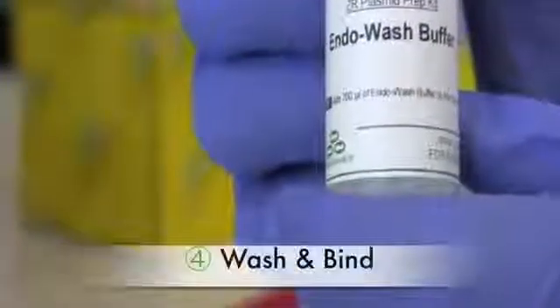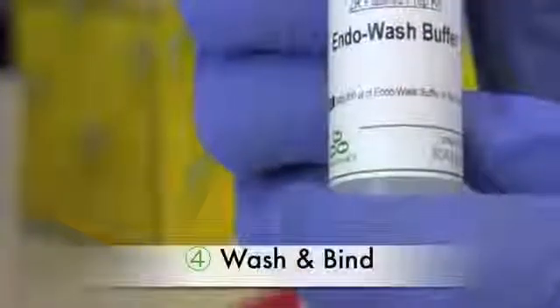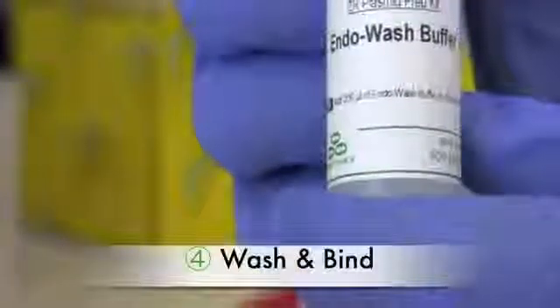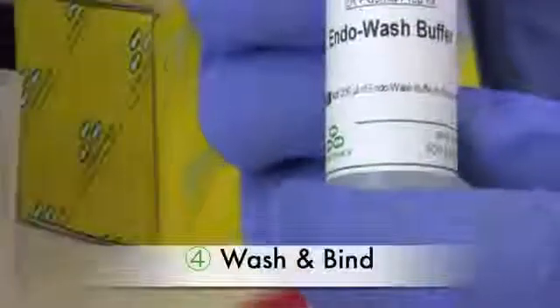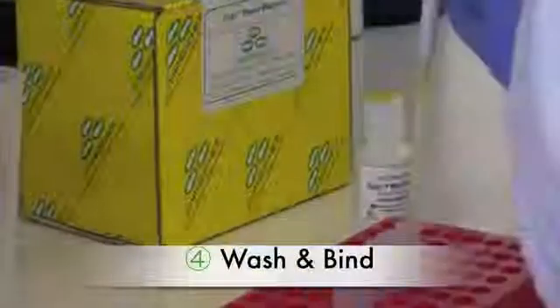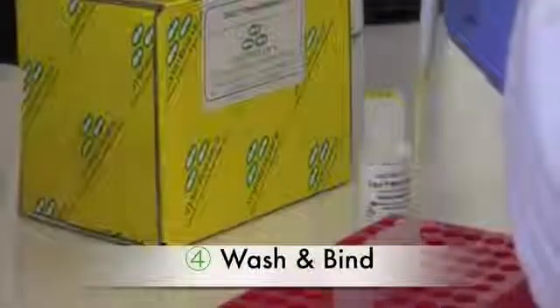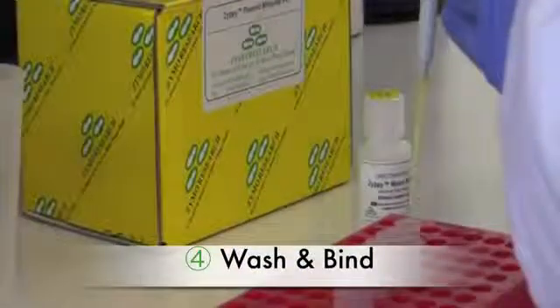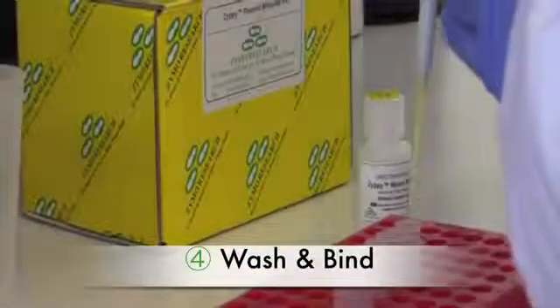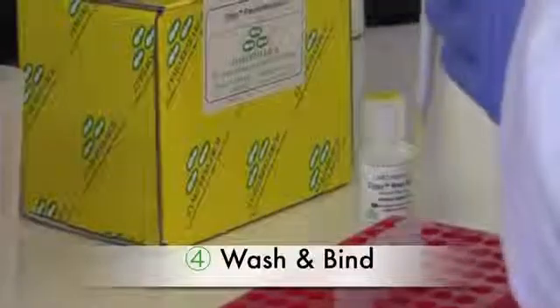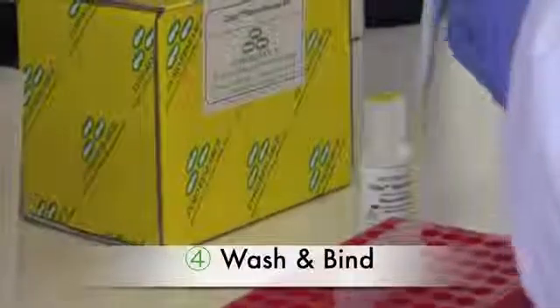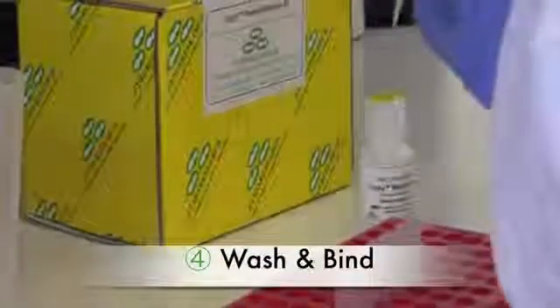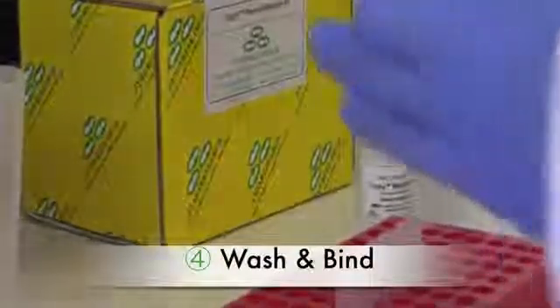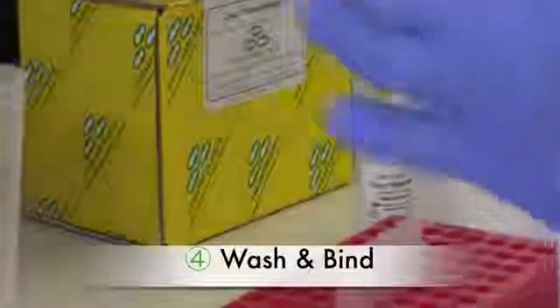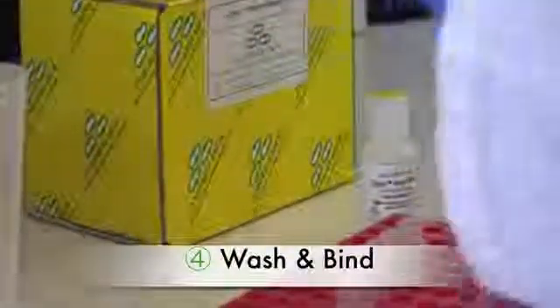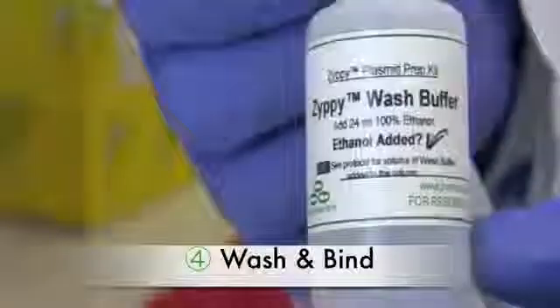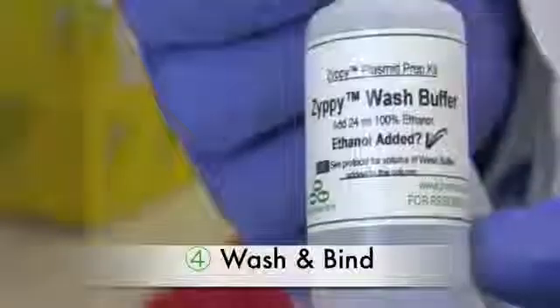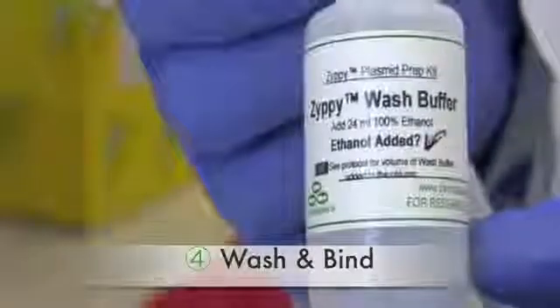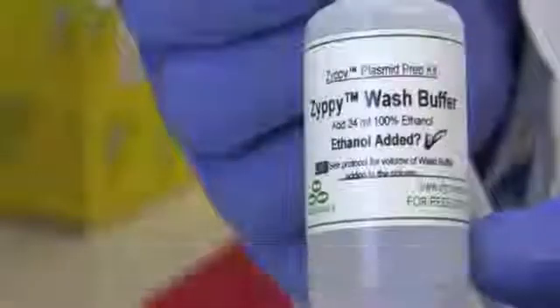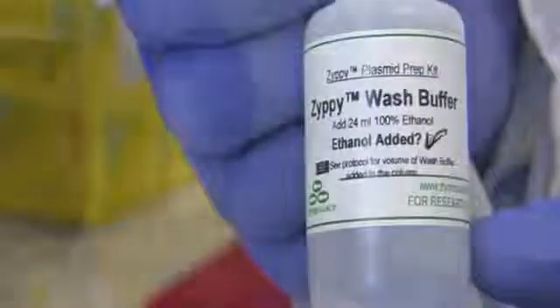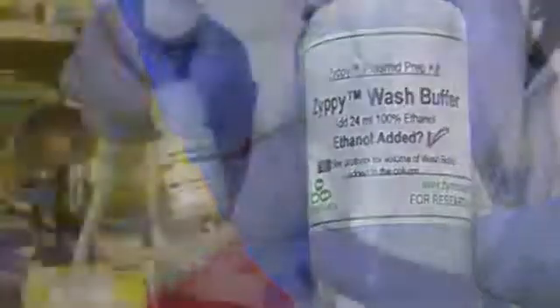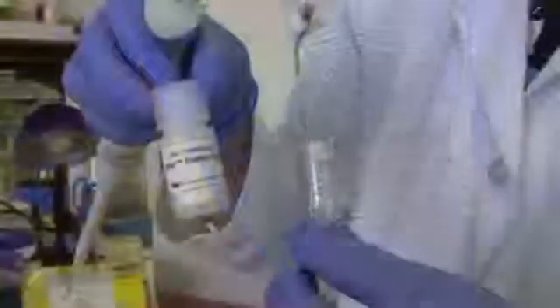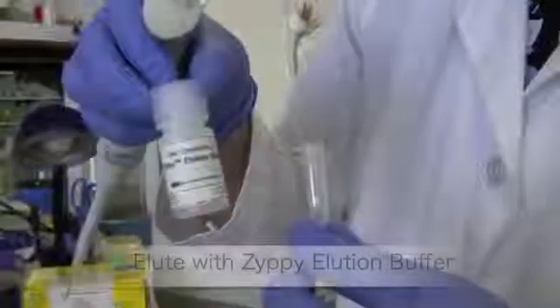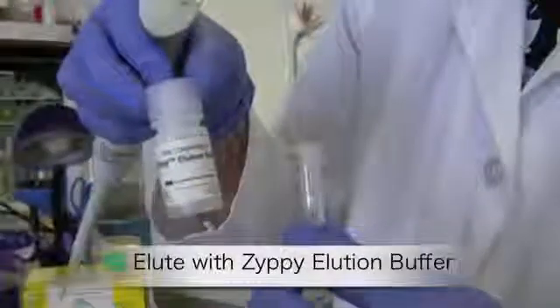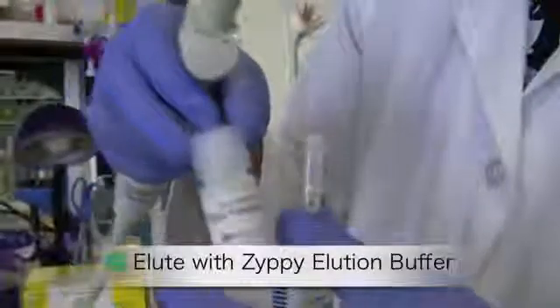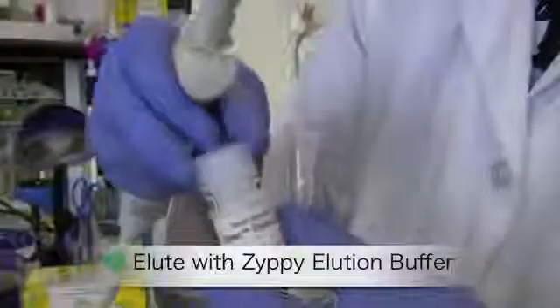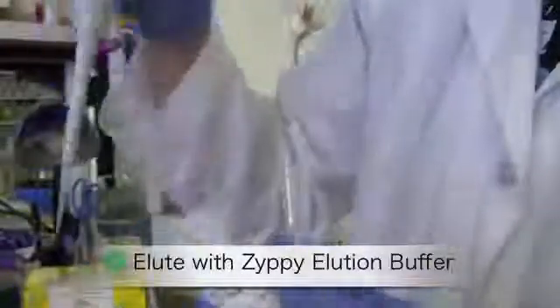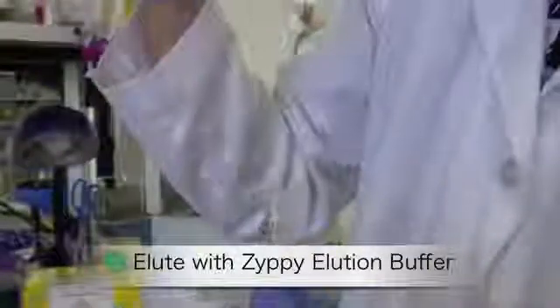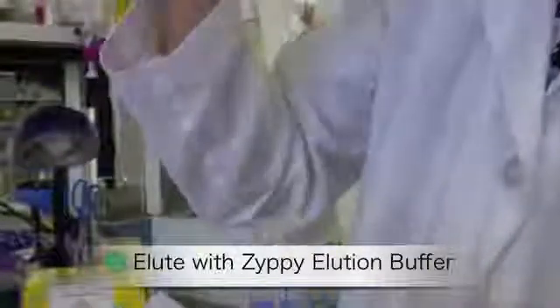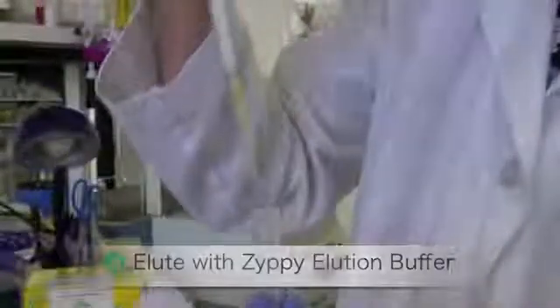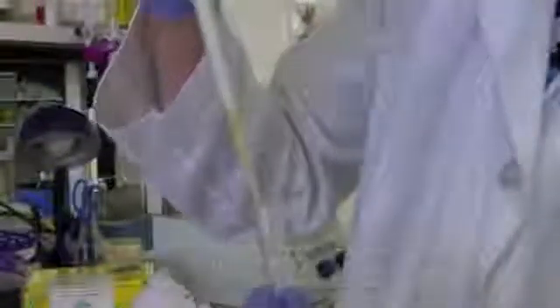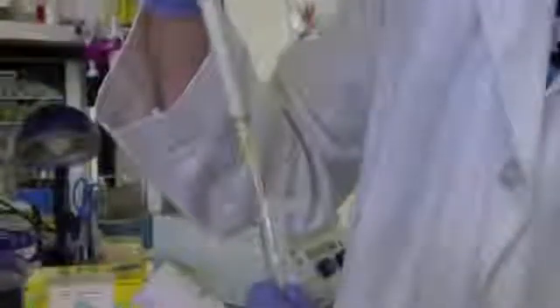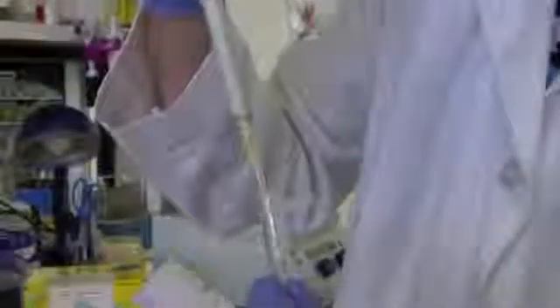After passing through the supernatant, wash with 200 microliters of endowash buffer, followed by 400 microliters of Zippy wash buffer. Finally, elute with at least 30 microliters of Zippy elution buffer.